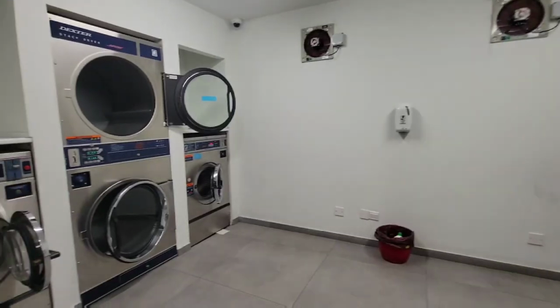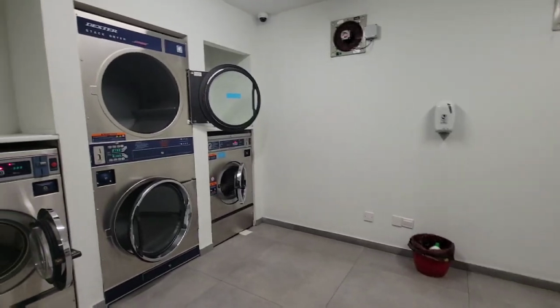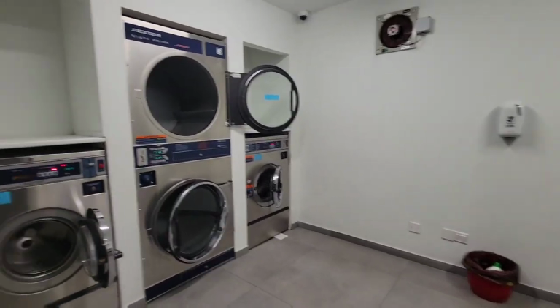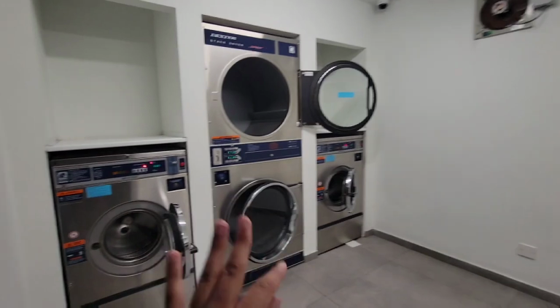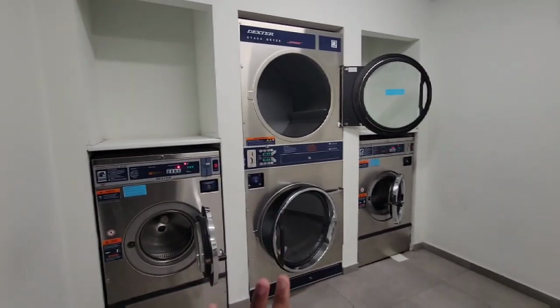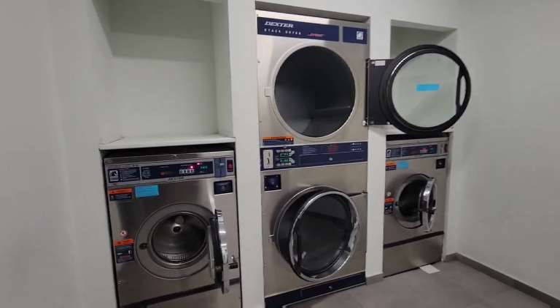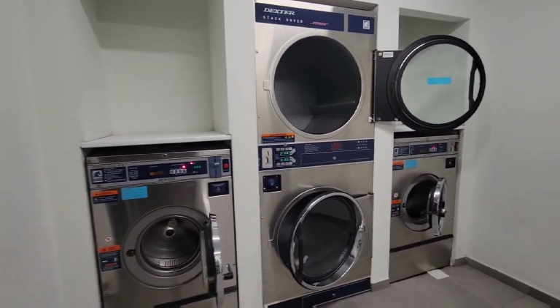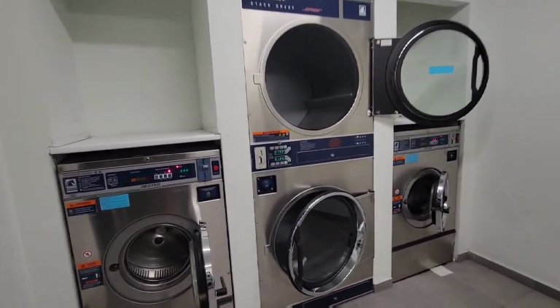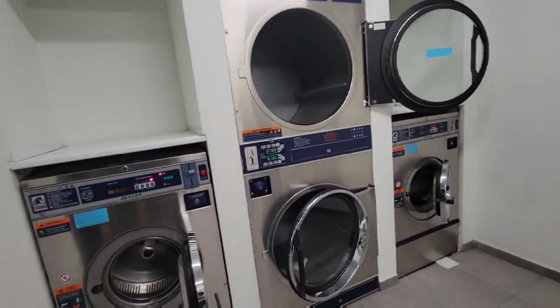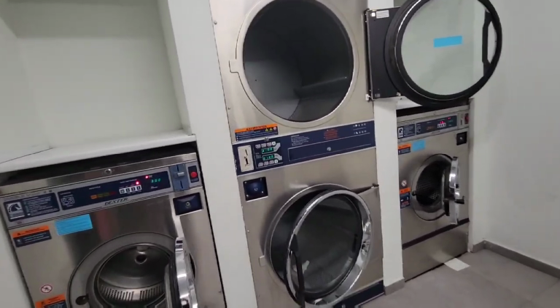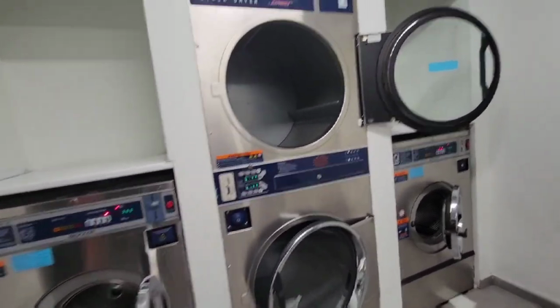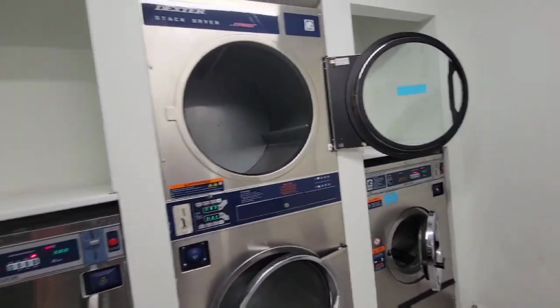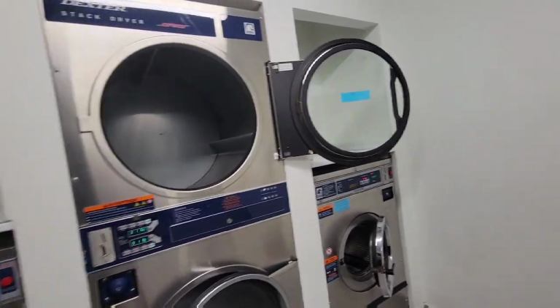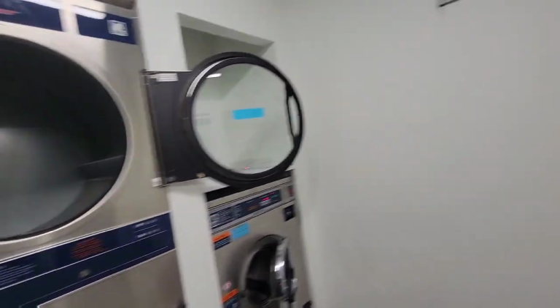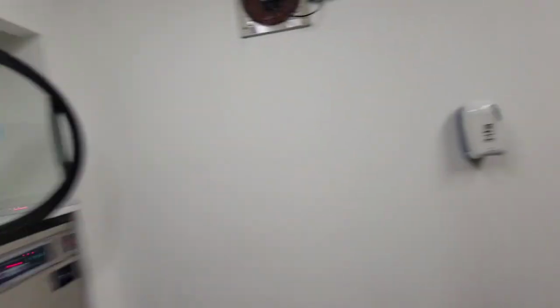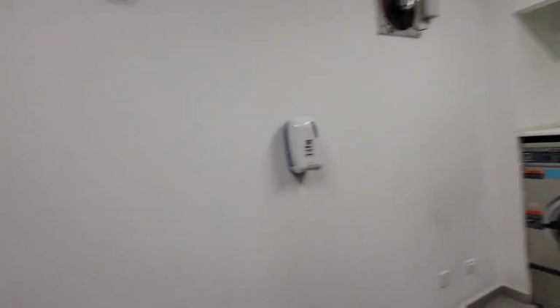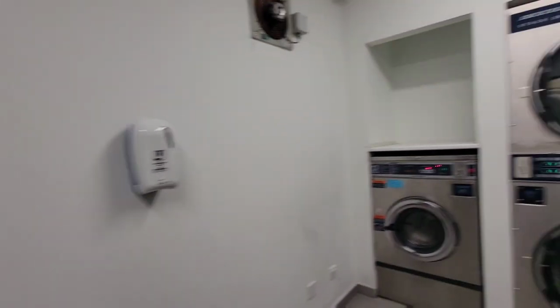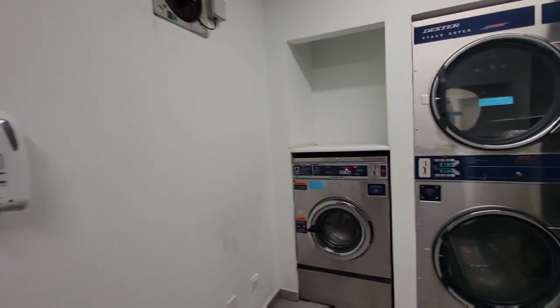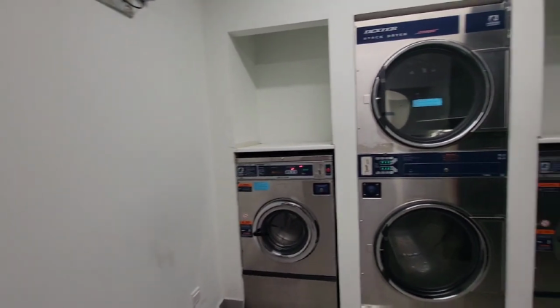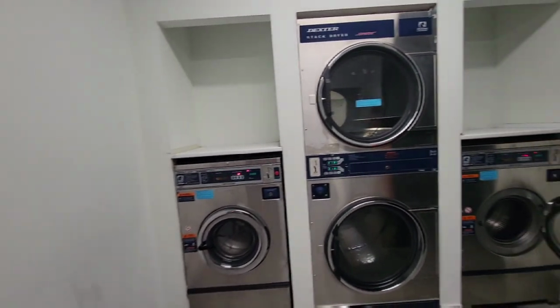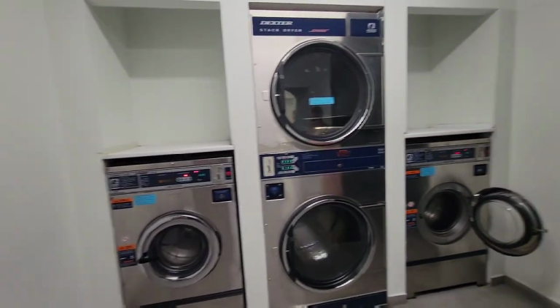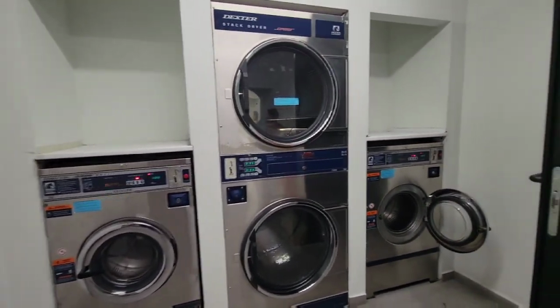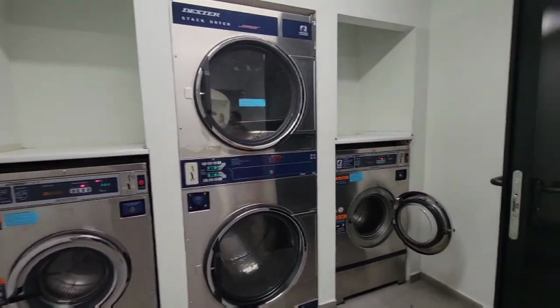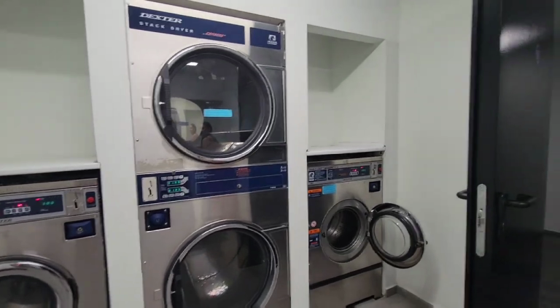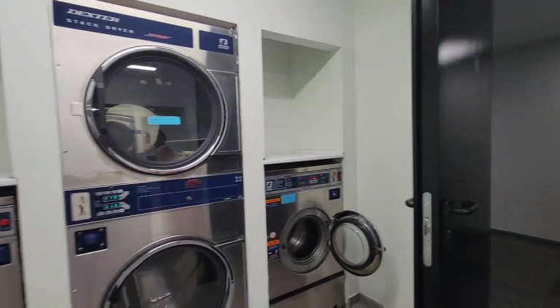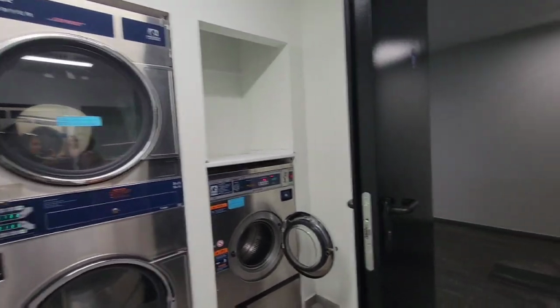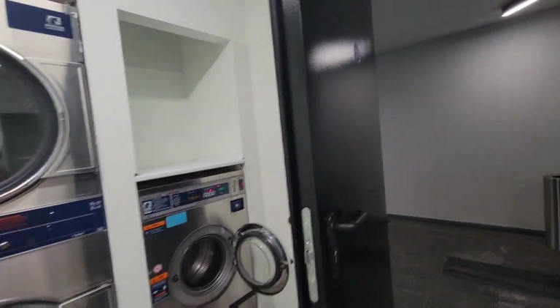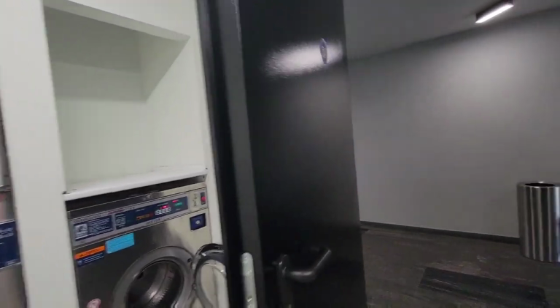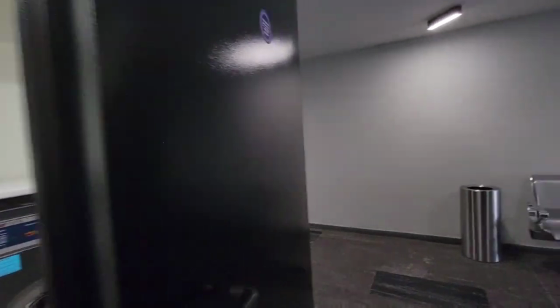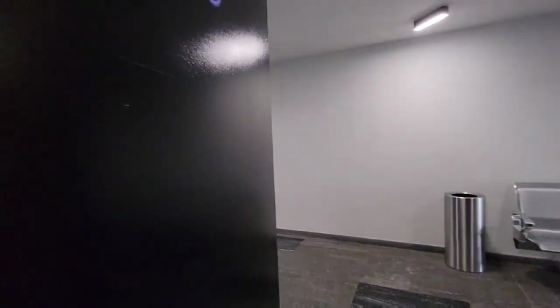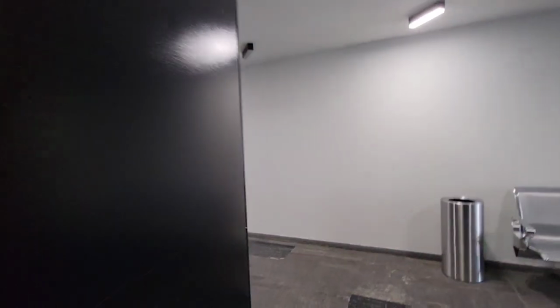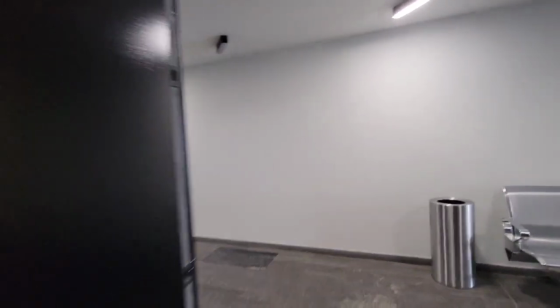This laundry room is so surprising — there's only four washer and dryer units, but it's never gotten full, and there's at least 300 people that live in this building.